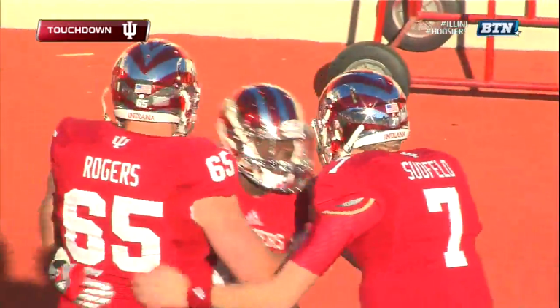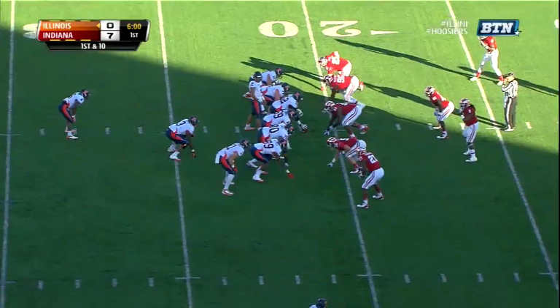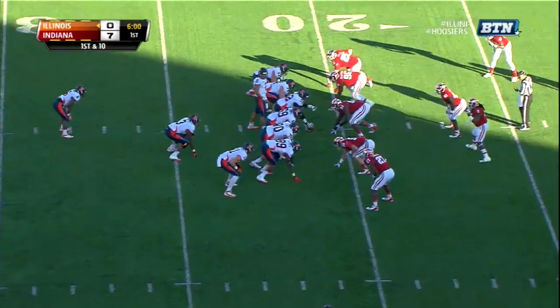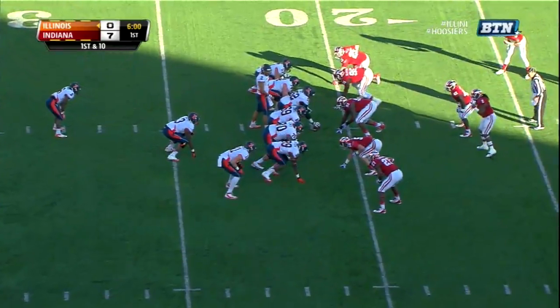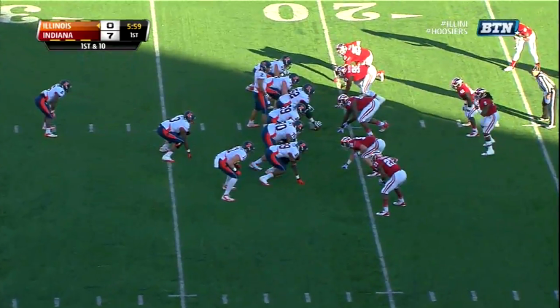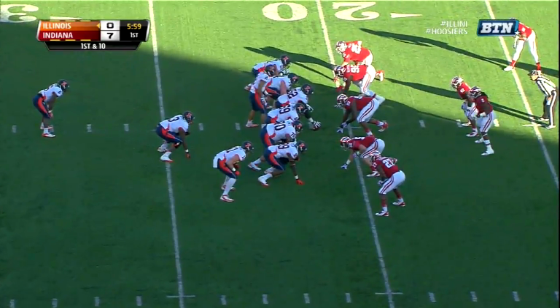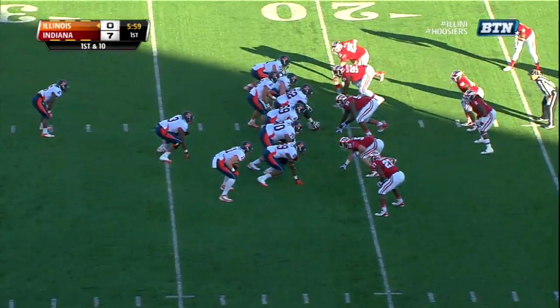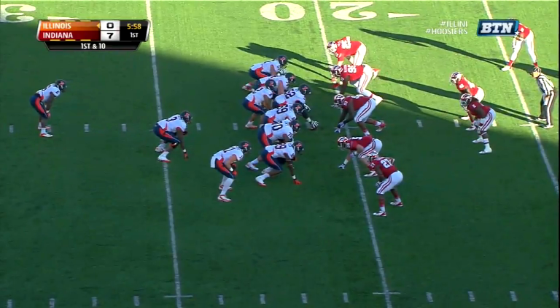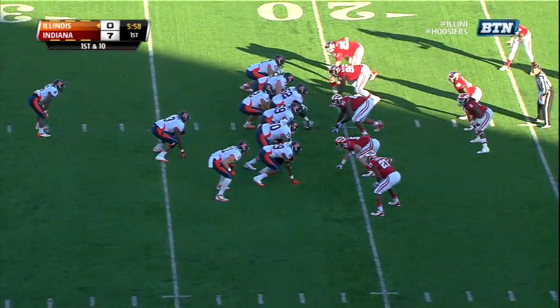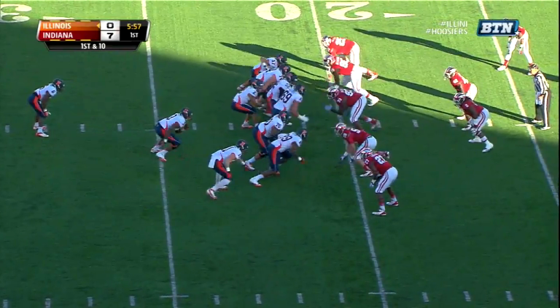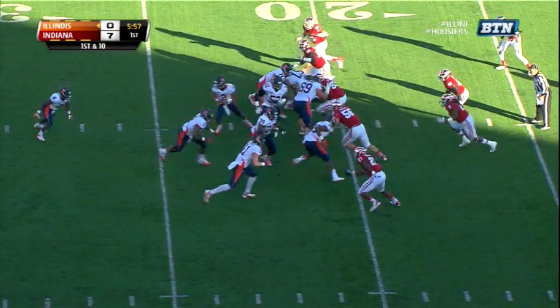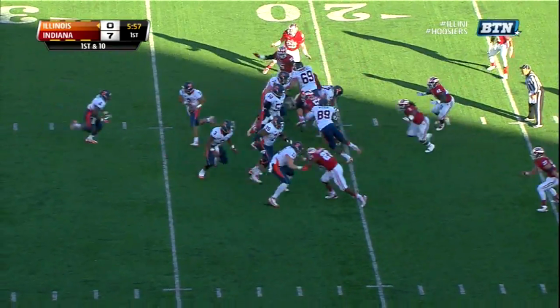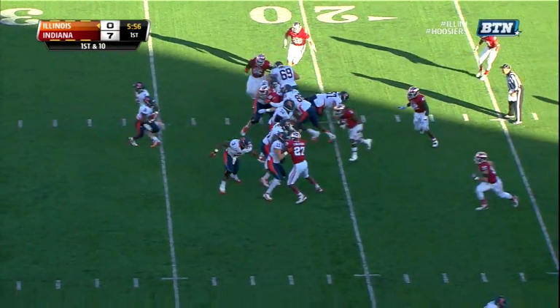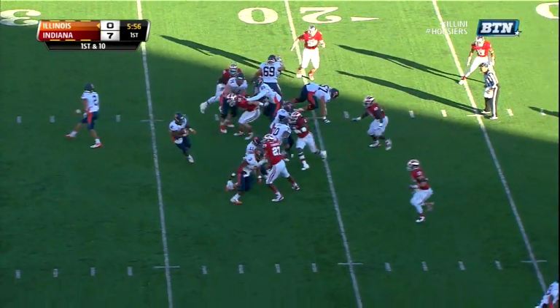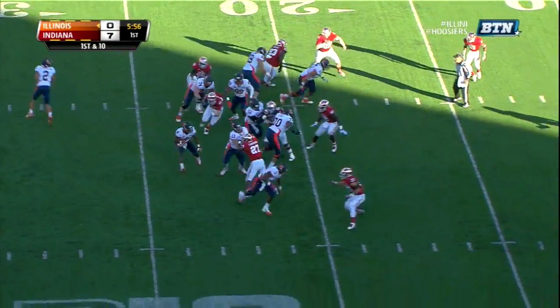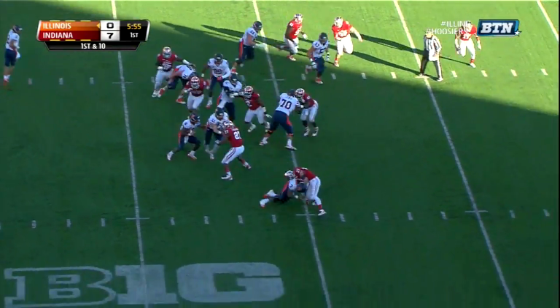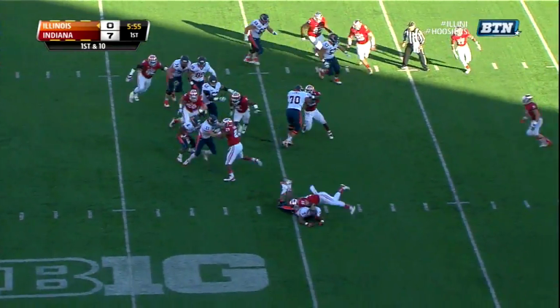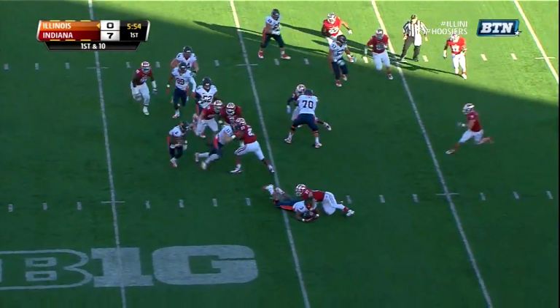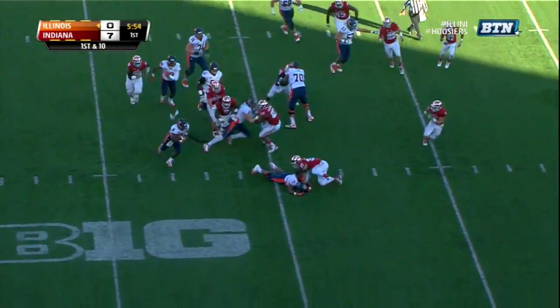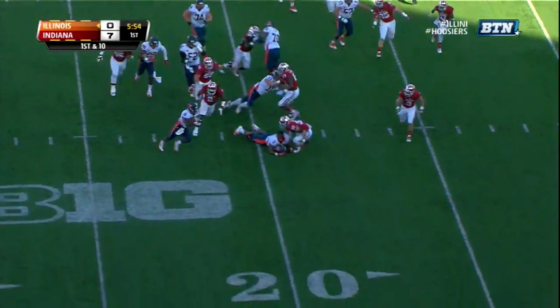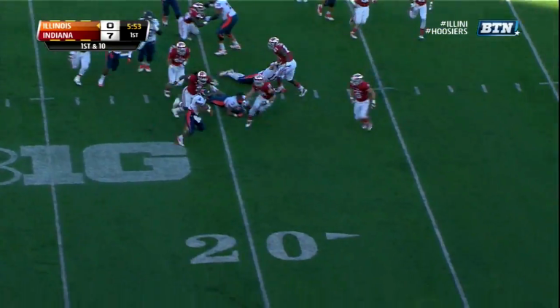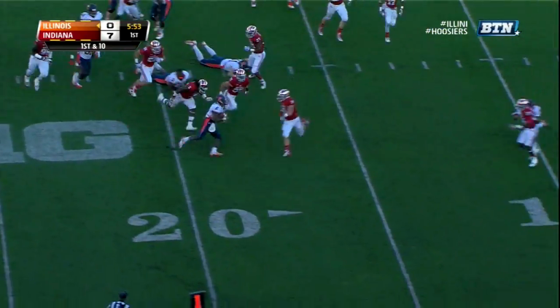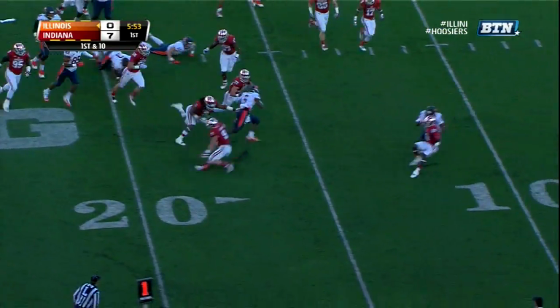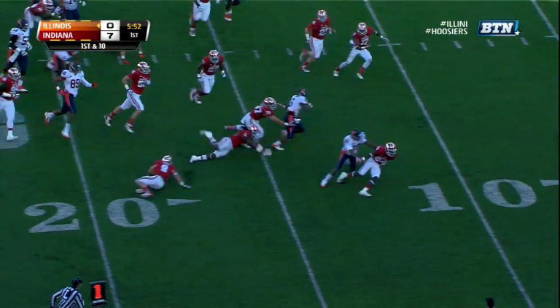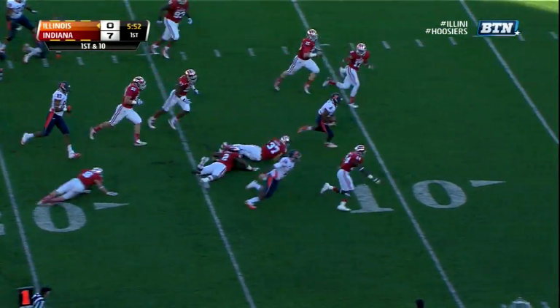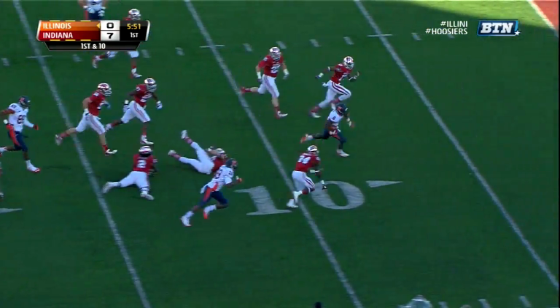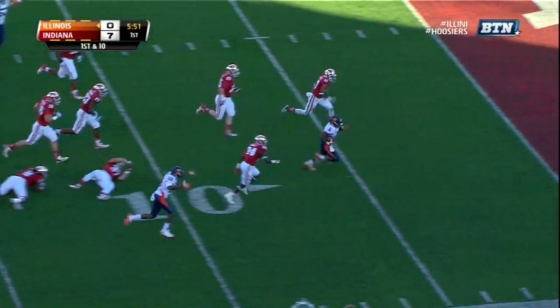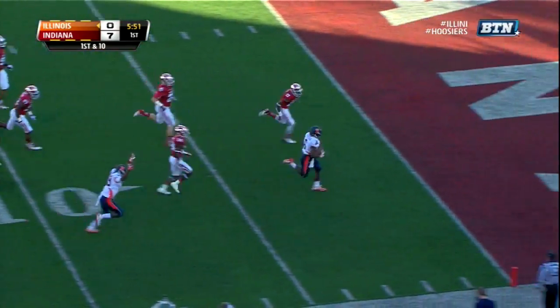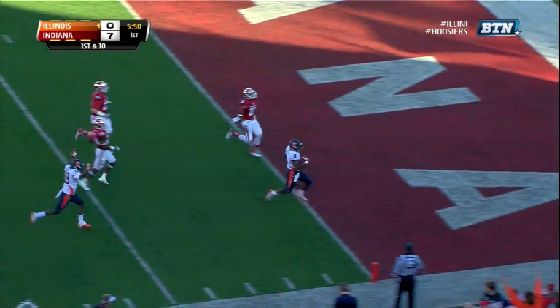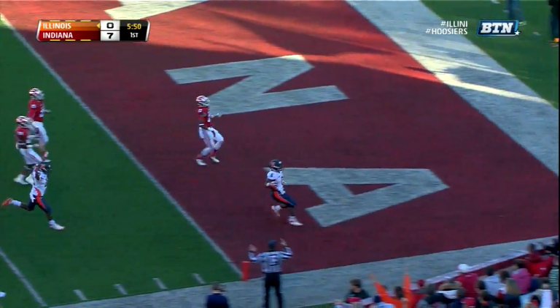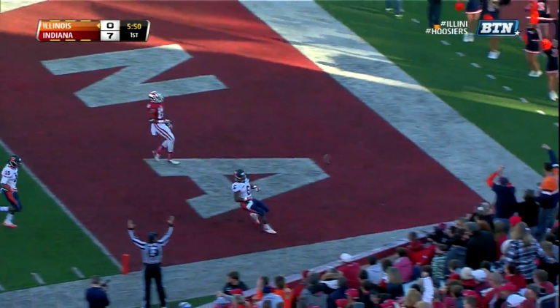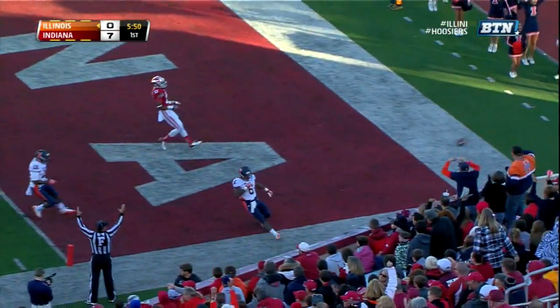Cole started his career as a wide receiver, then switched to safety in 2010, spent three seasons there, and moved back to wide receiver before this year. Josh Ferguson, a little hesitation, and a burst — touchdown, Ohio!